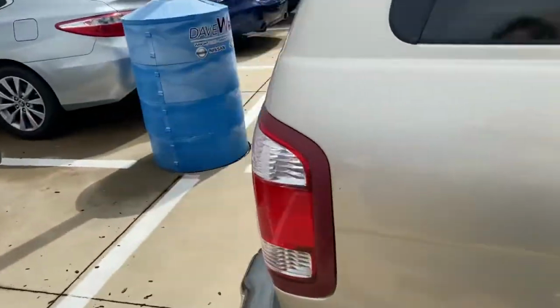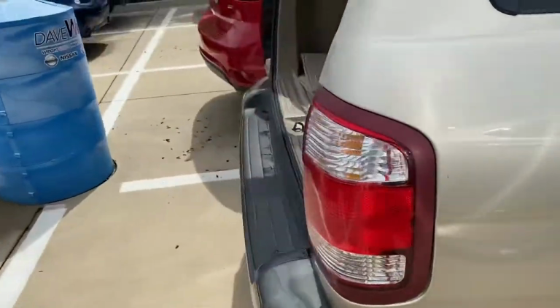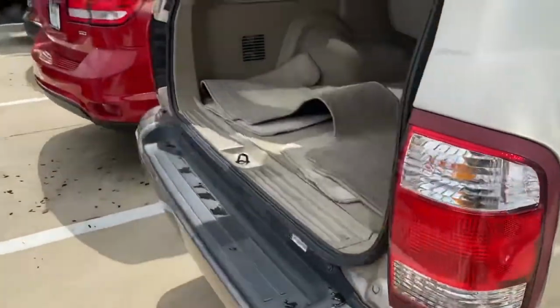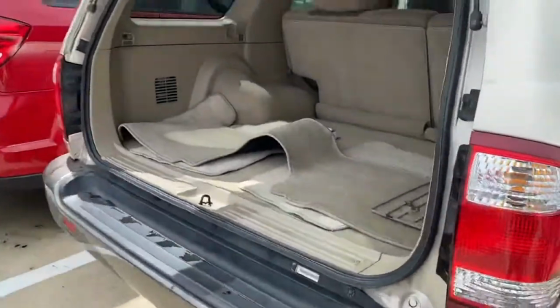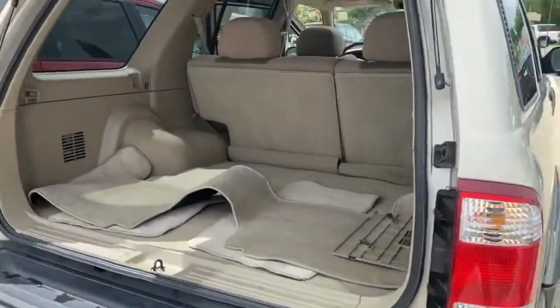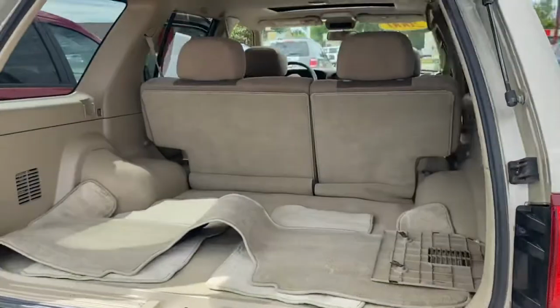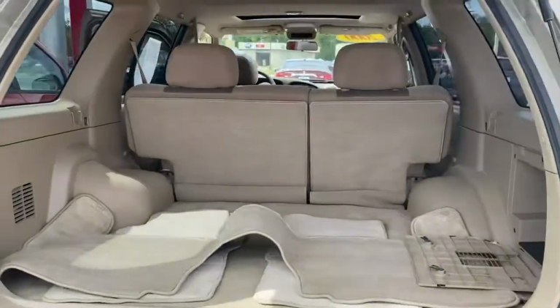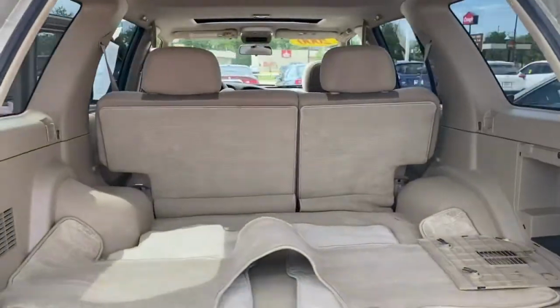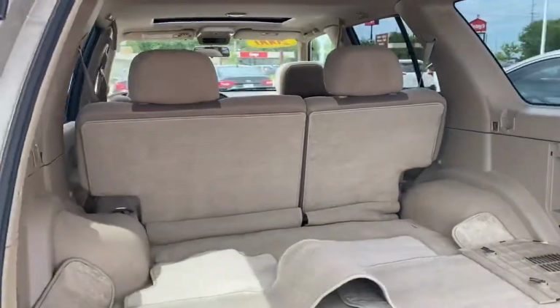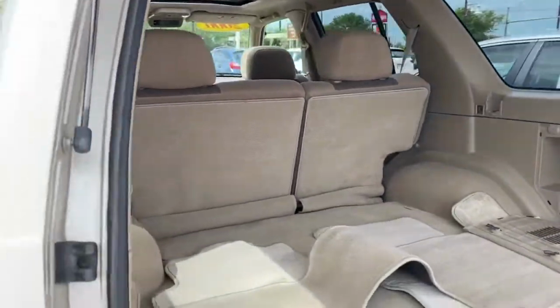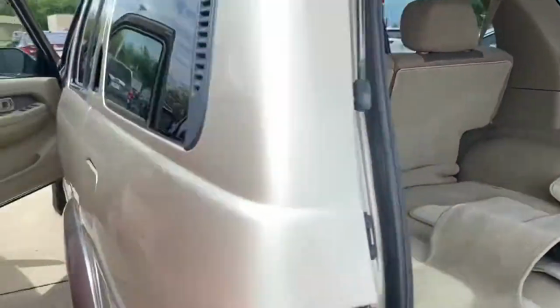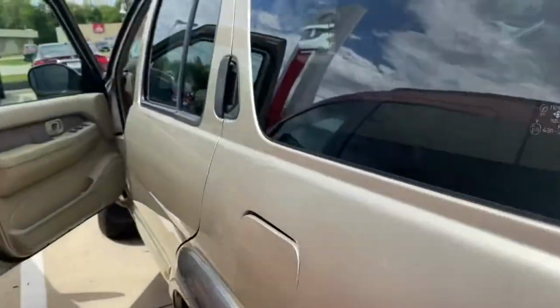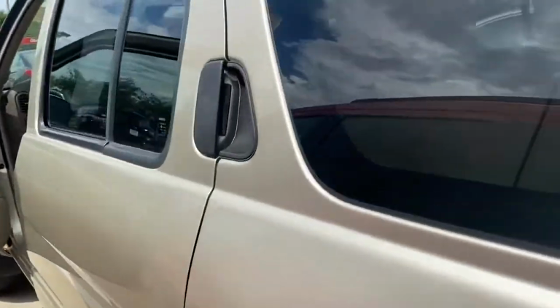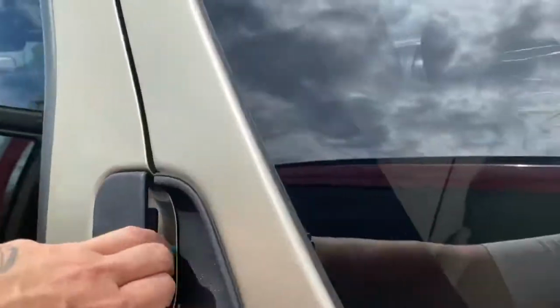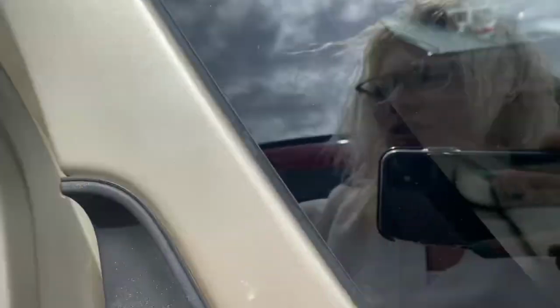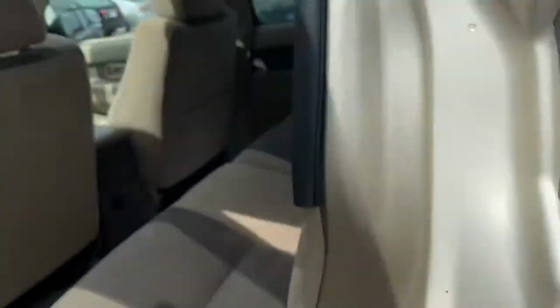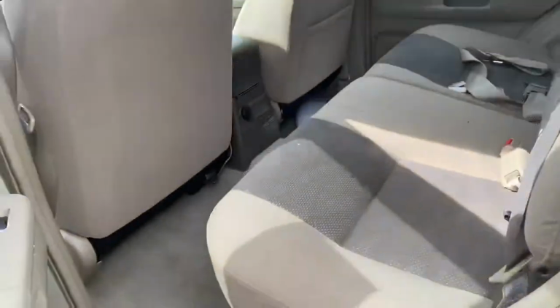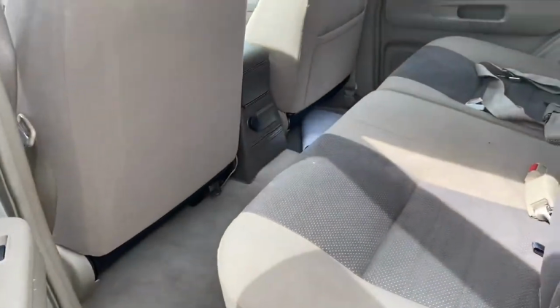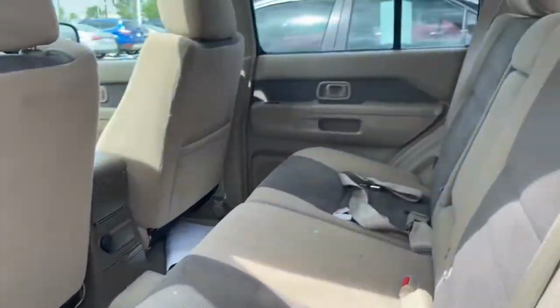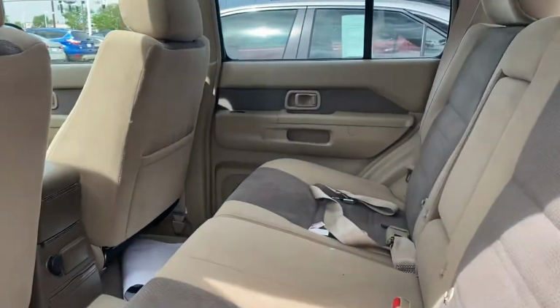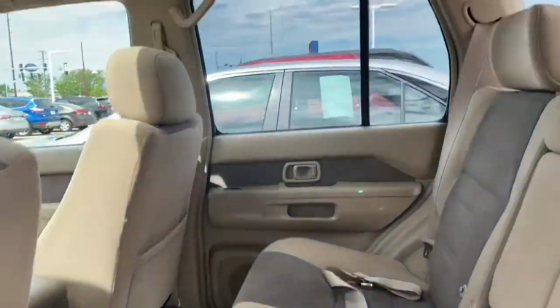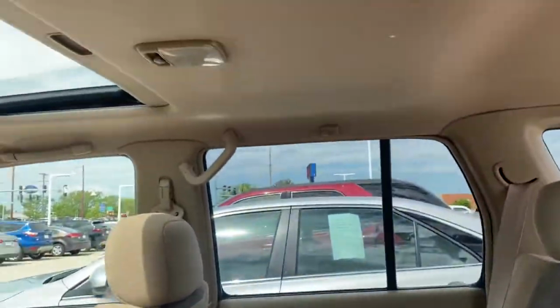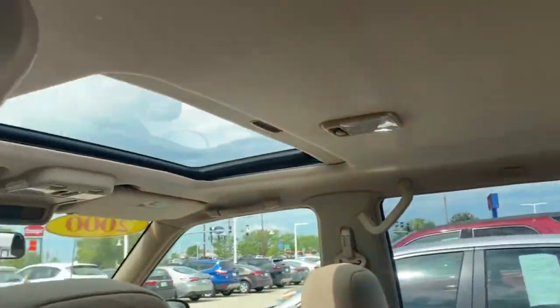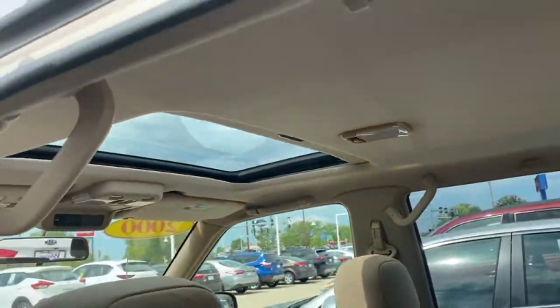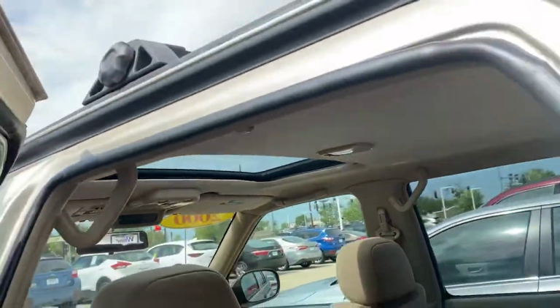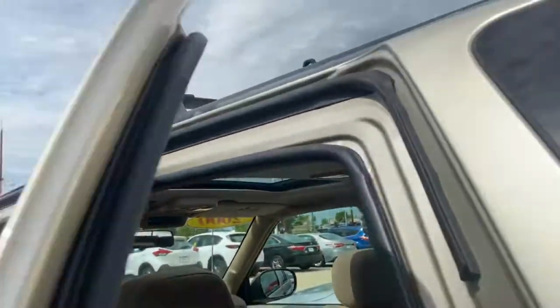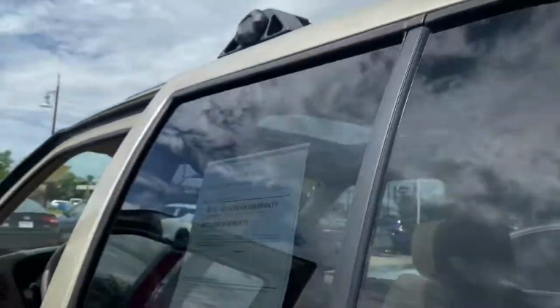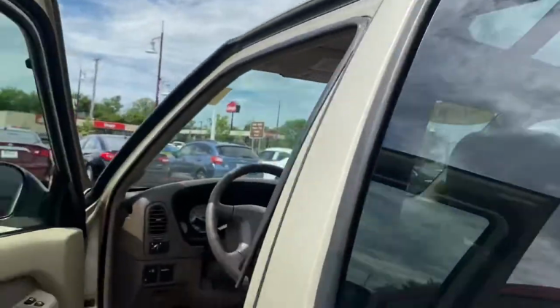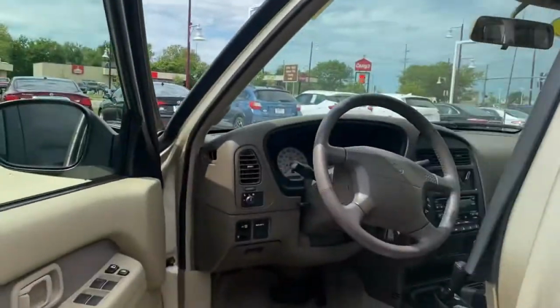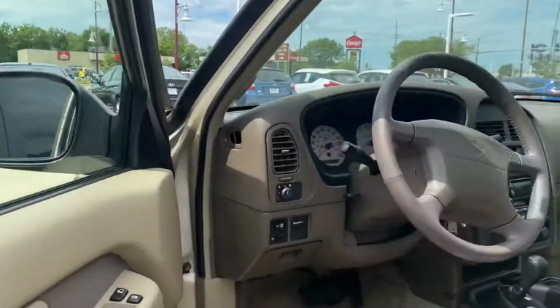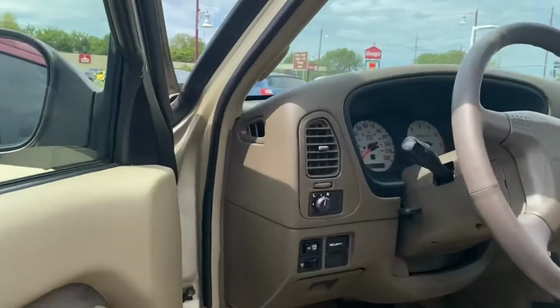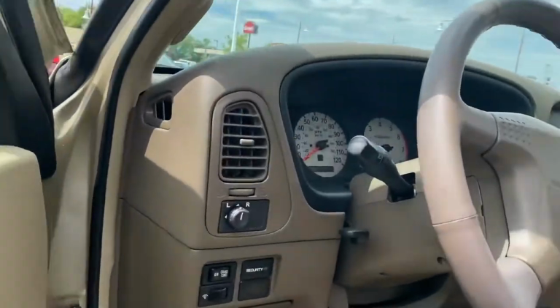Lots of space here. And this is the Pathfinder — it has that ivory interior to match the gold. Looks really, really nice. Super clean. Smells good. It's got a moonroof for you. Power windows, power locks.